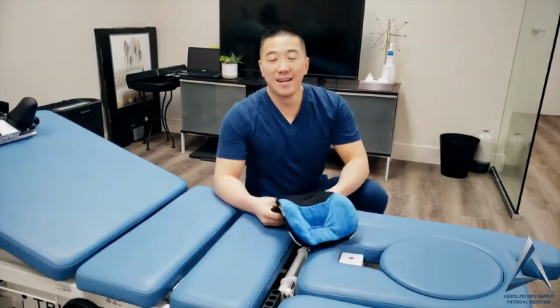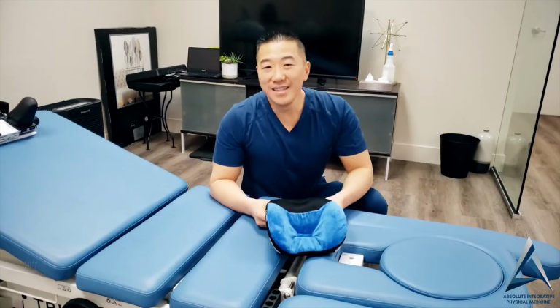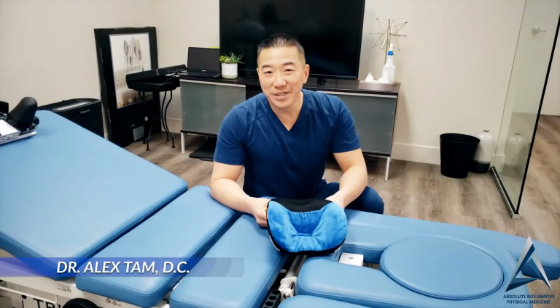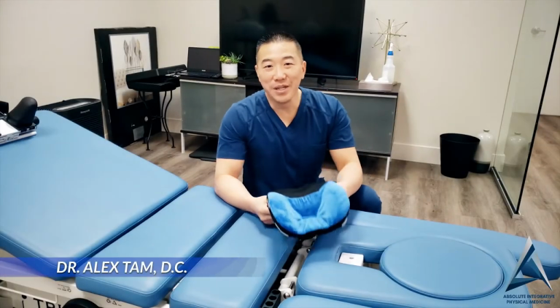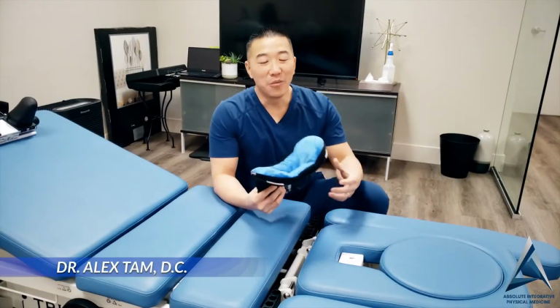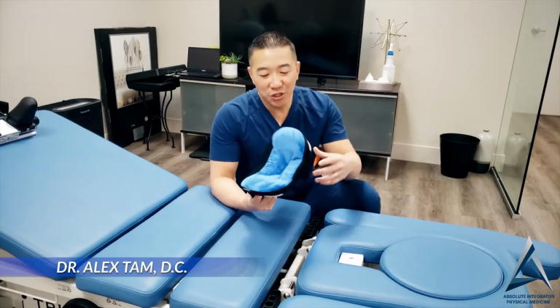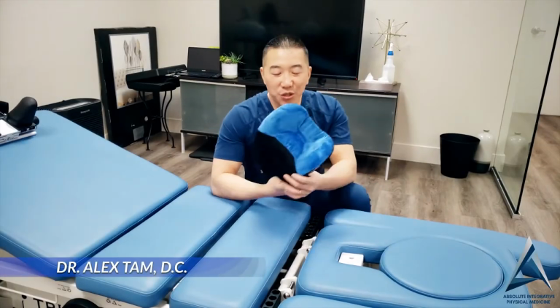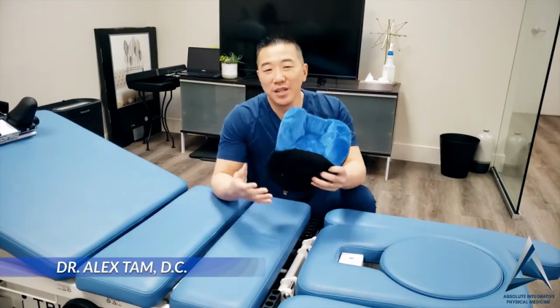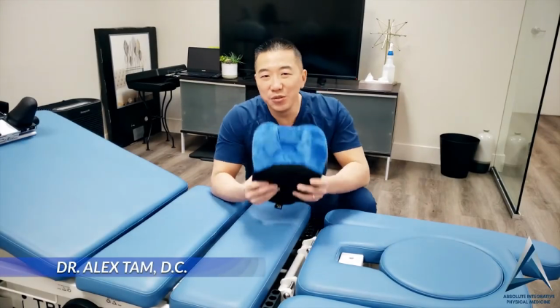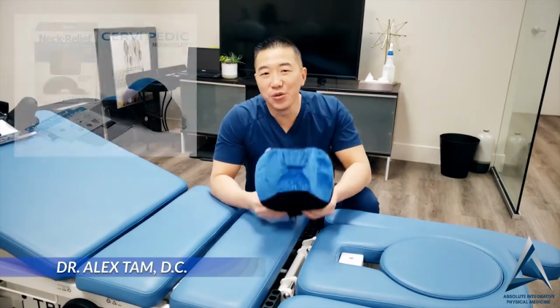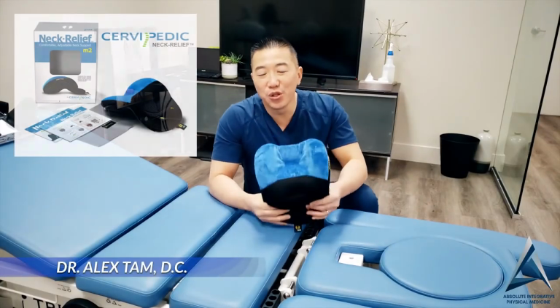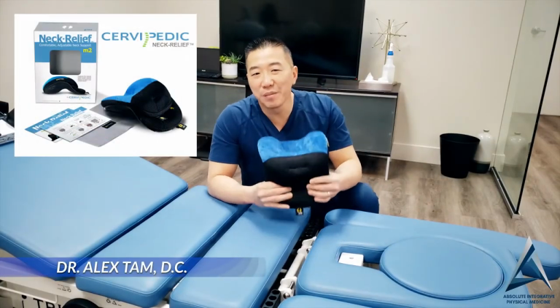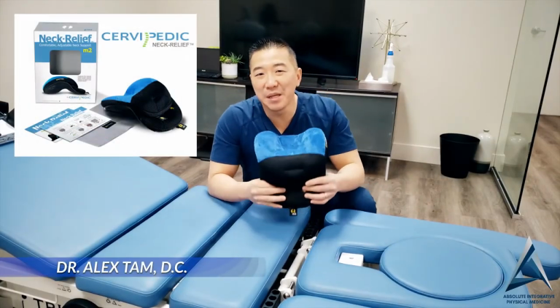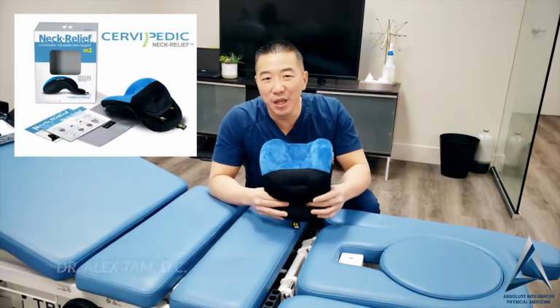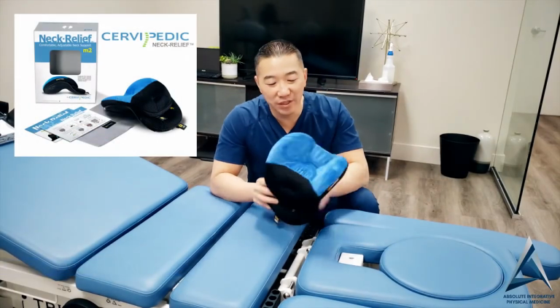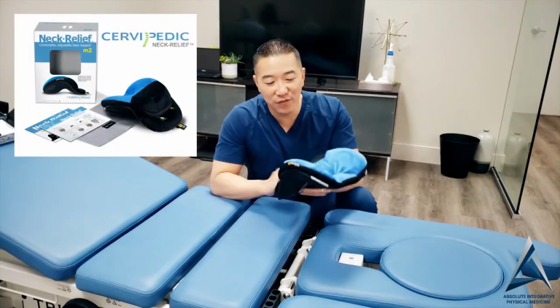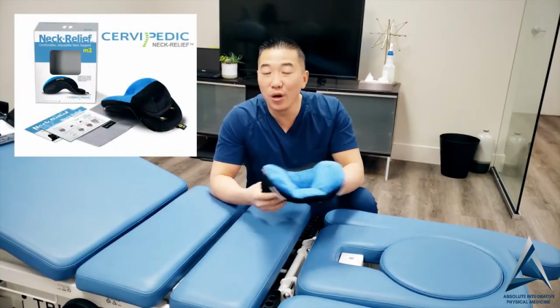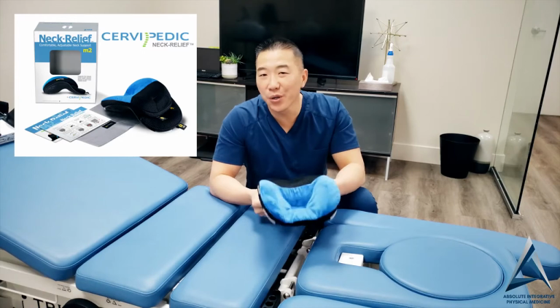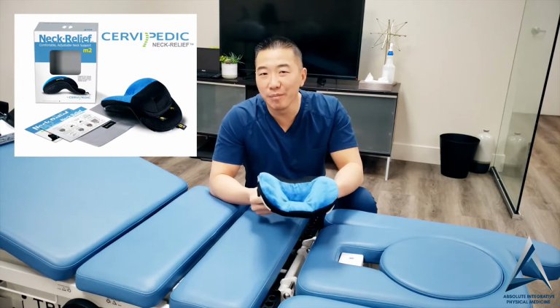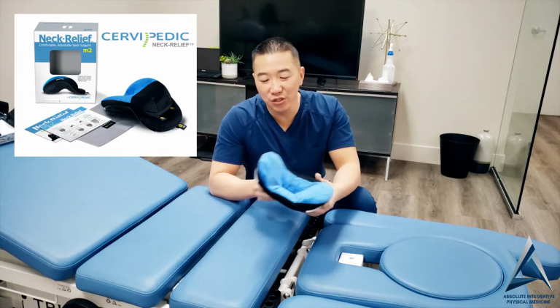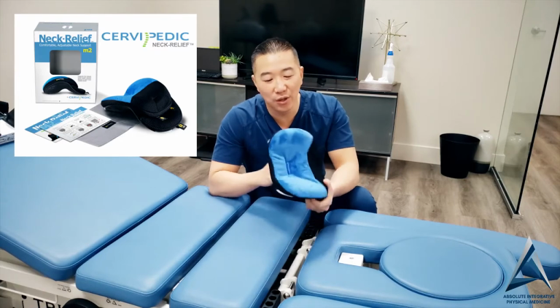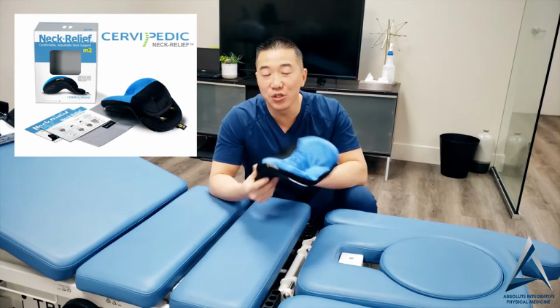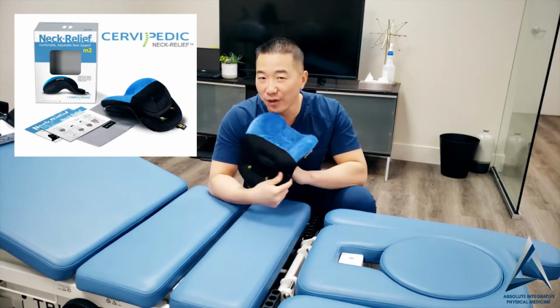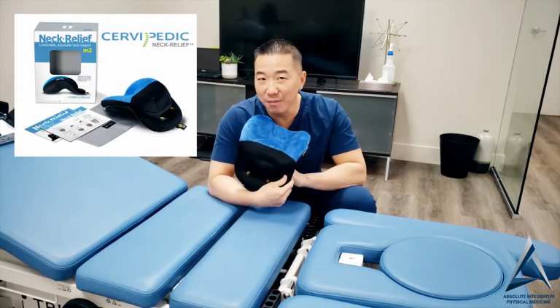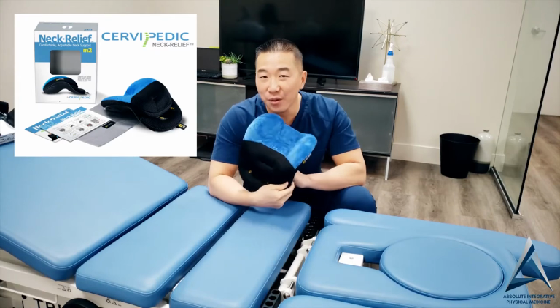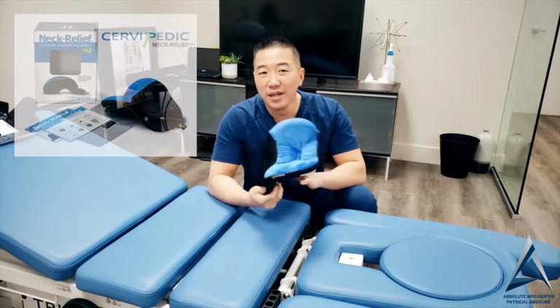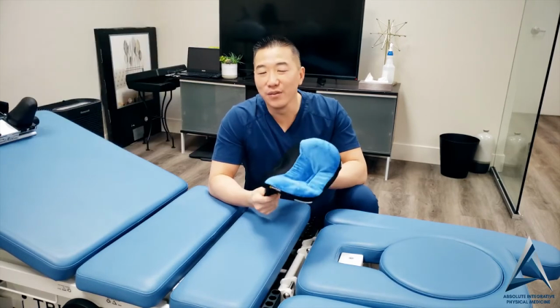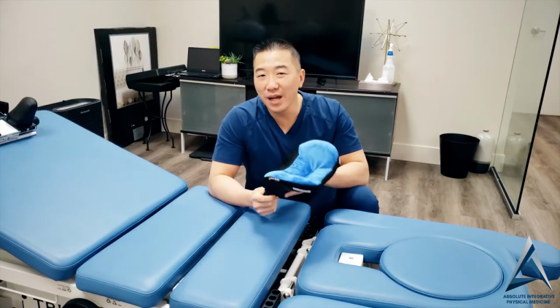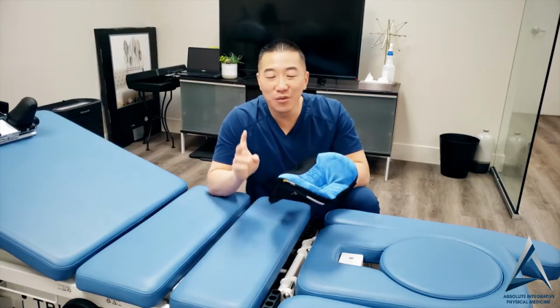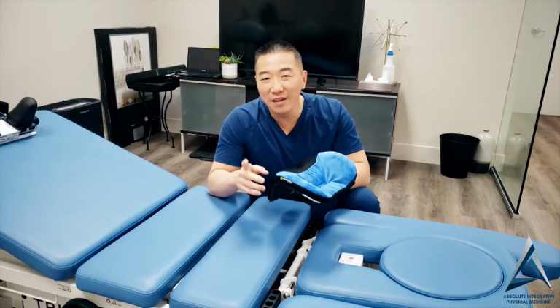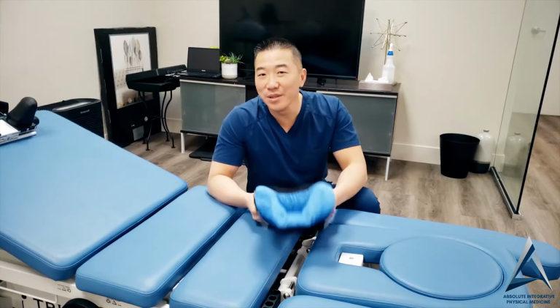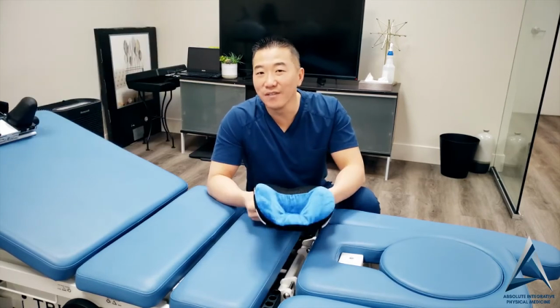Hey, Dr. Tam here. I want to show you how to use your cervic pillow. This is for all of our current patients who have a cervic pillow. If you don't have one, we have some in the office.